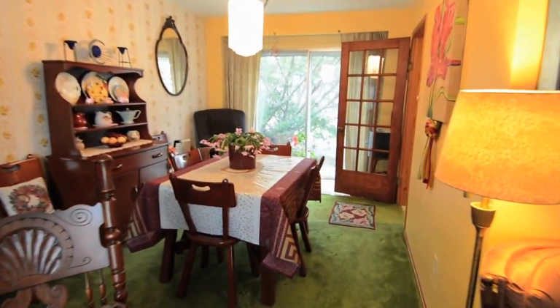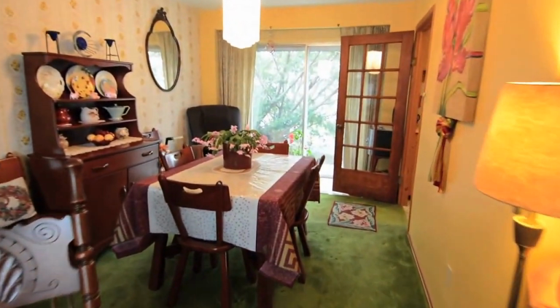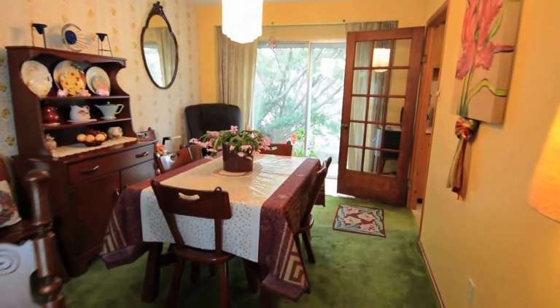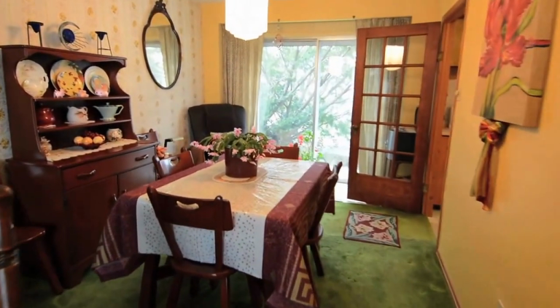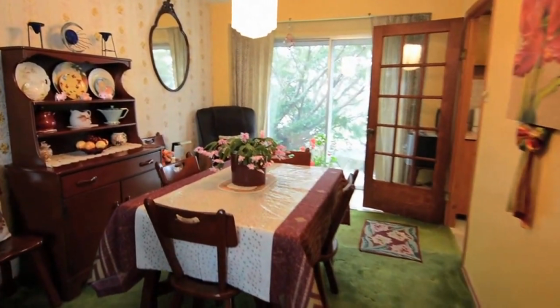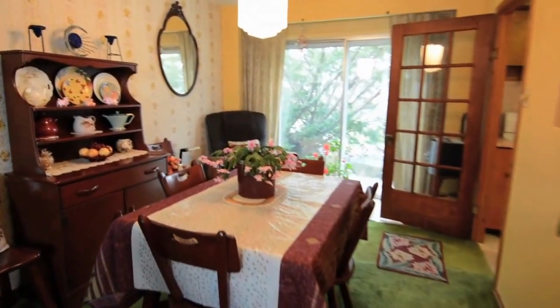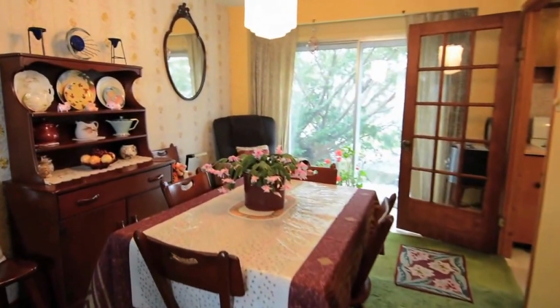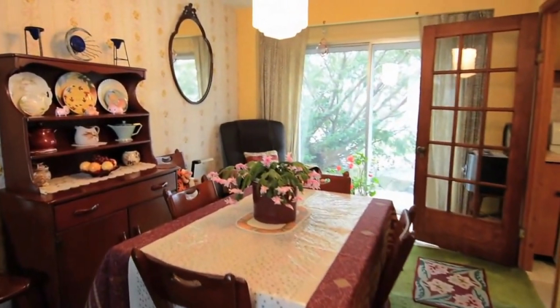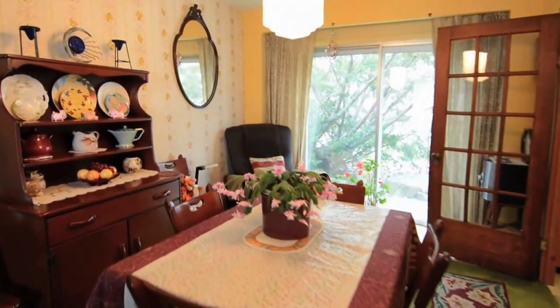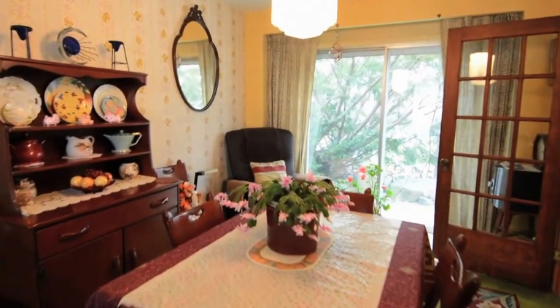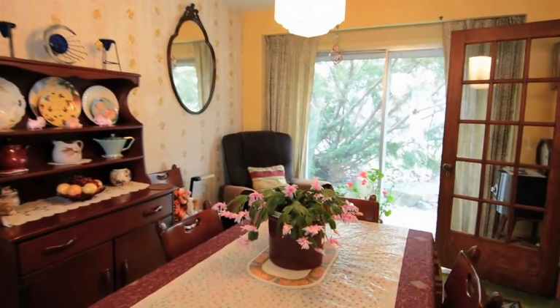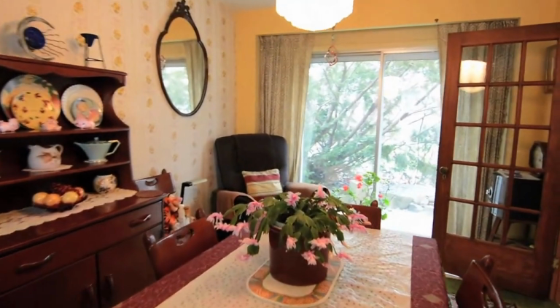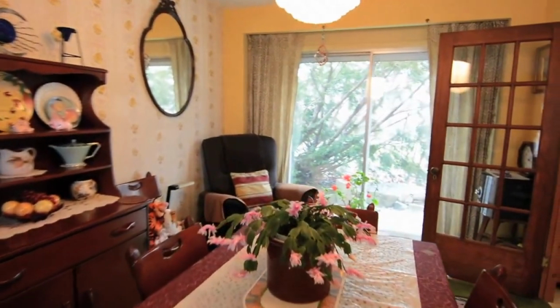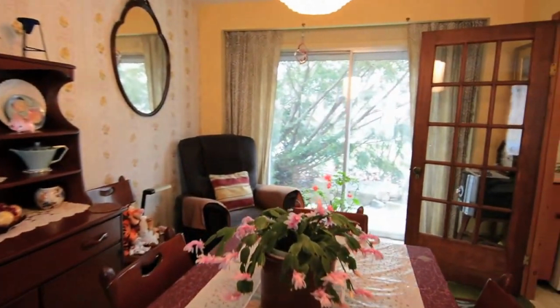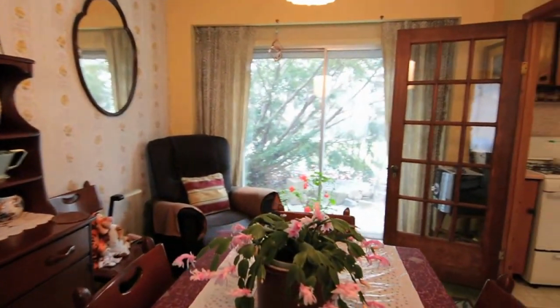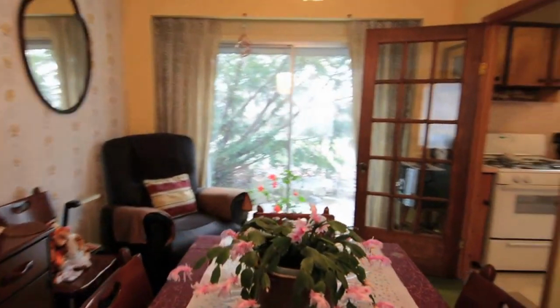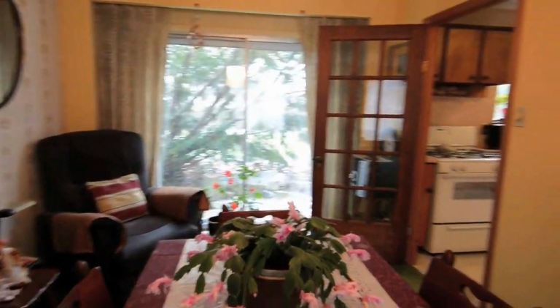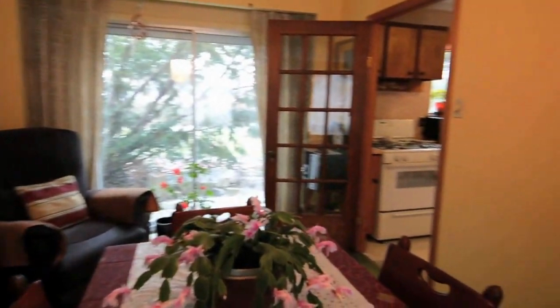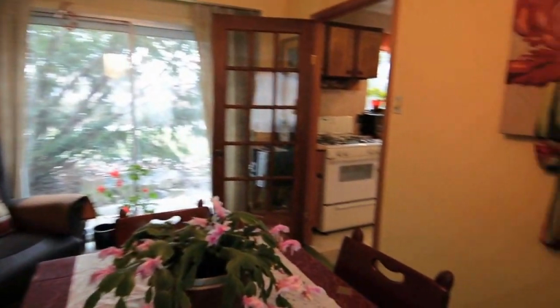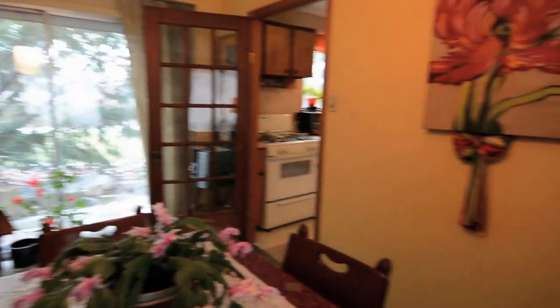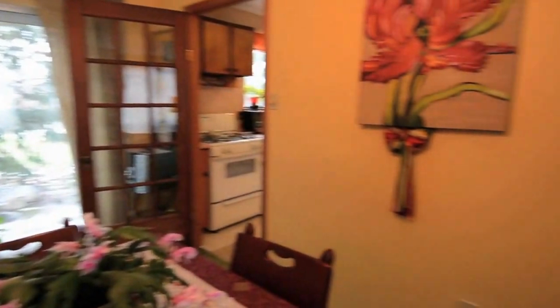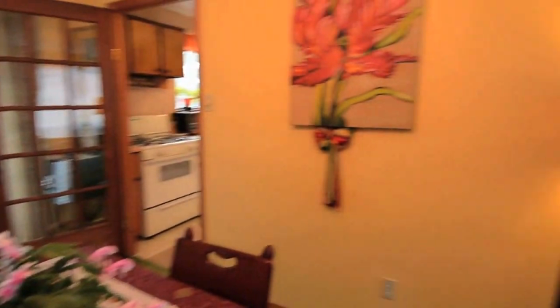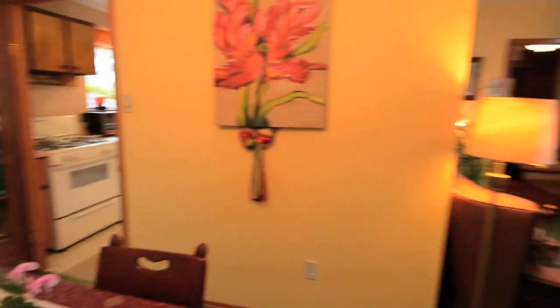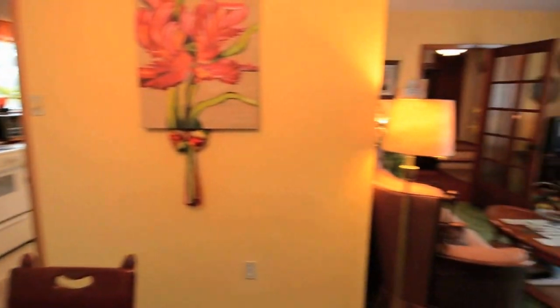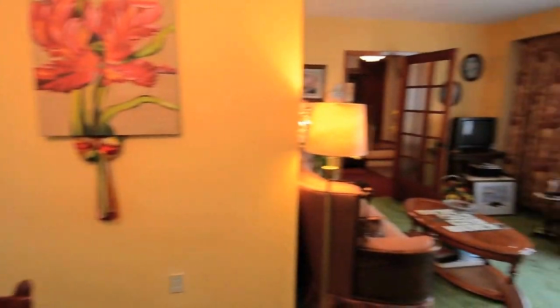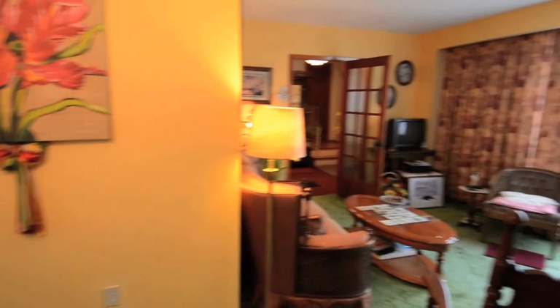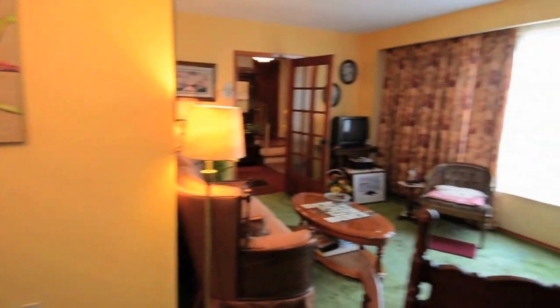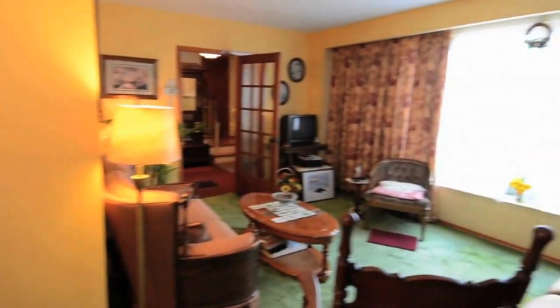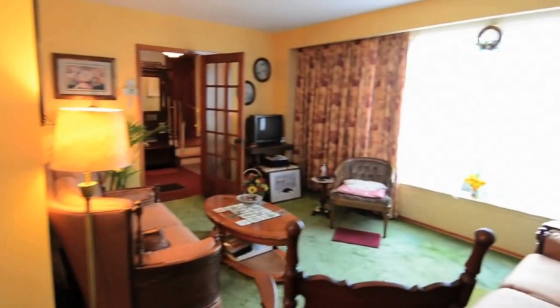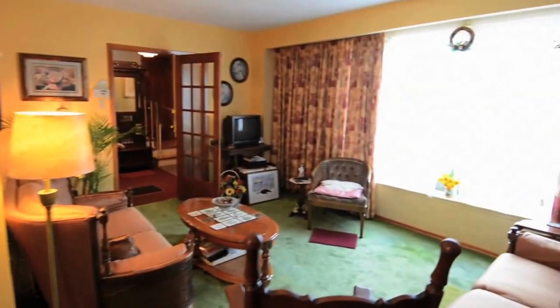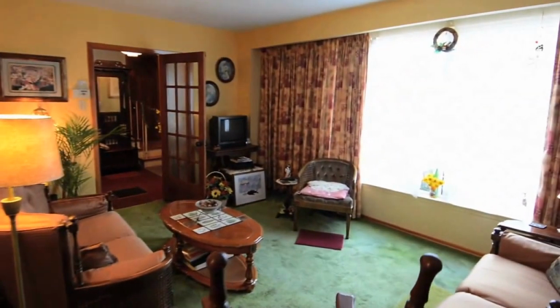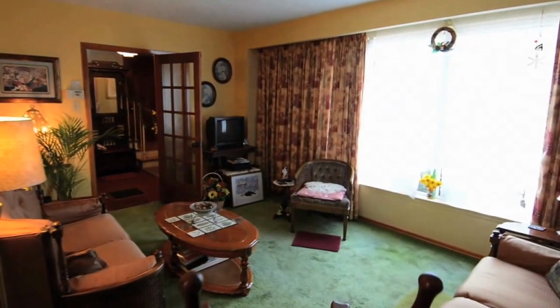Patio doors in the dining room provide walk-out access to a large and beautifully manicured backyard, and the living room's wall-to-wall picture window allows warm, natural light to fill these rooms.